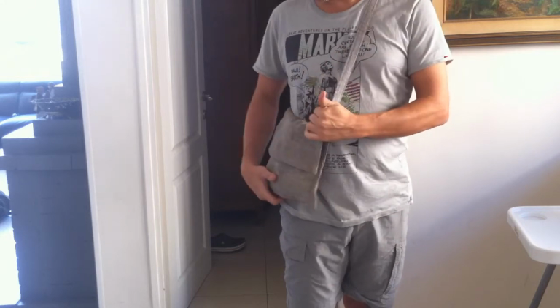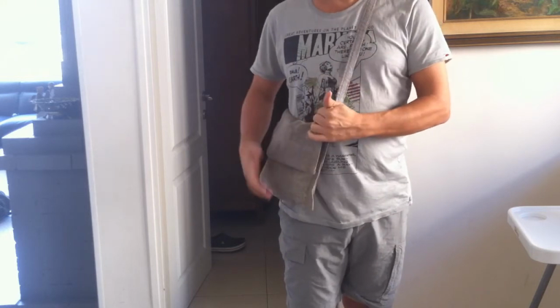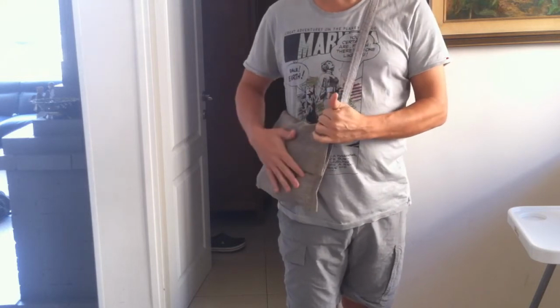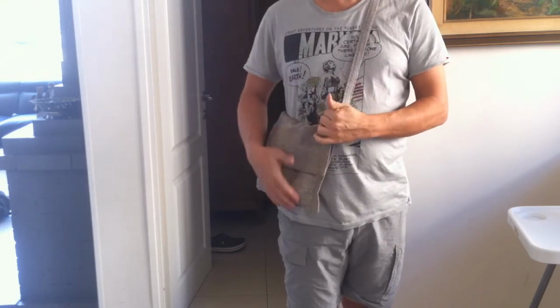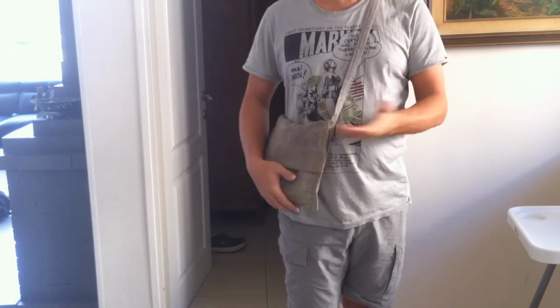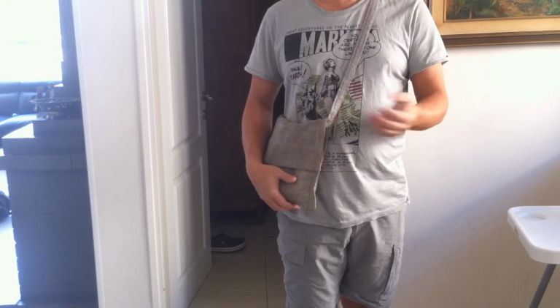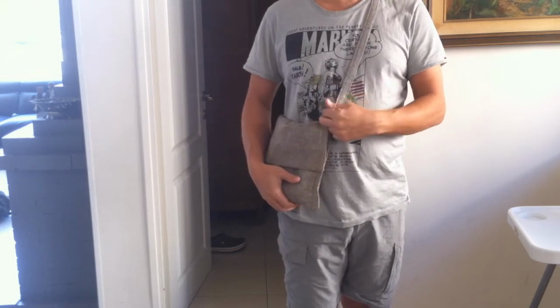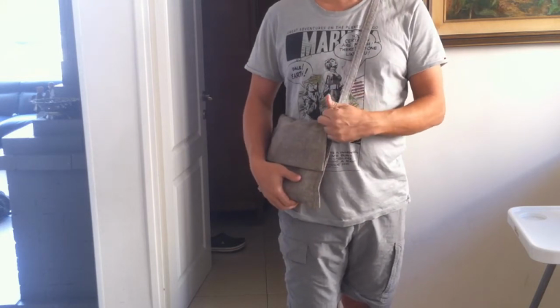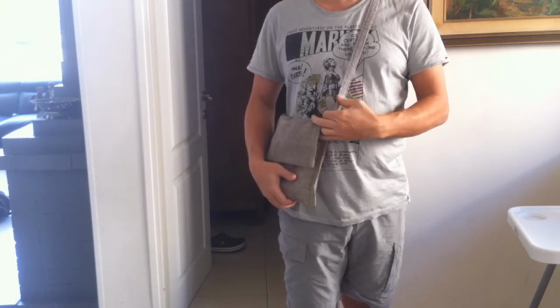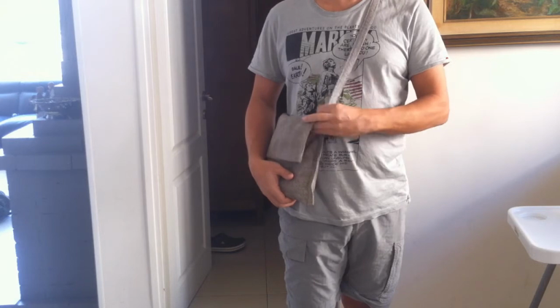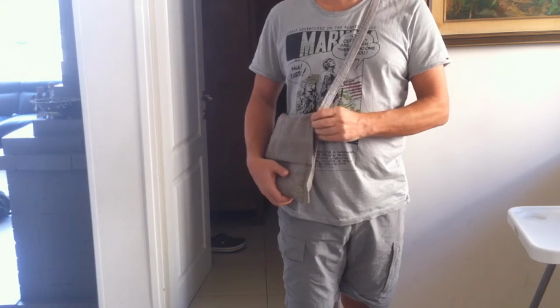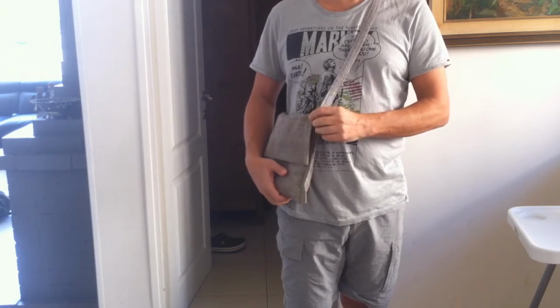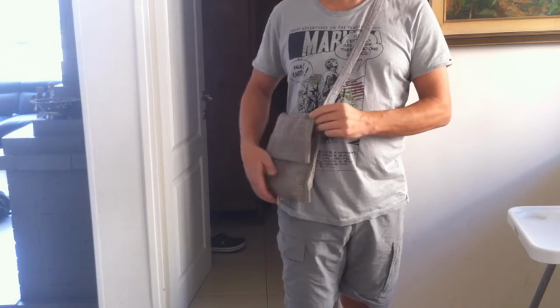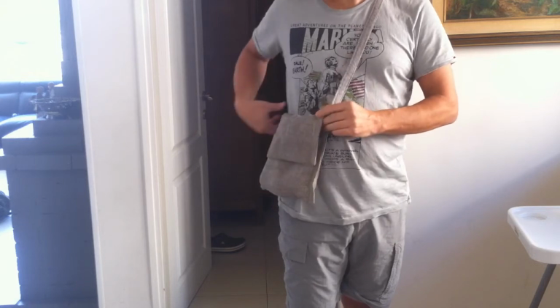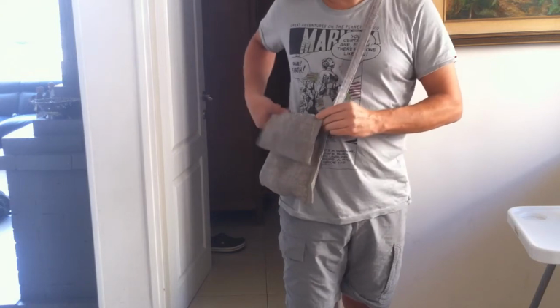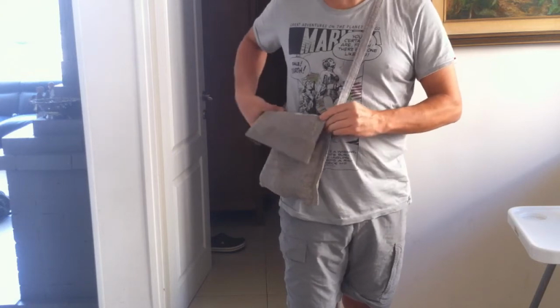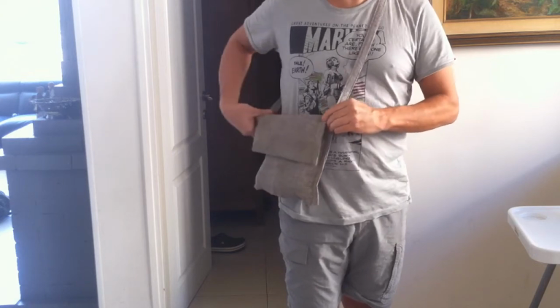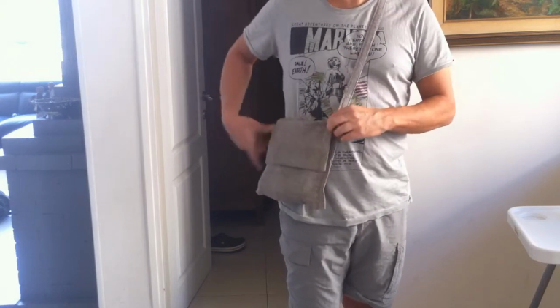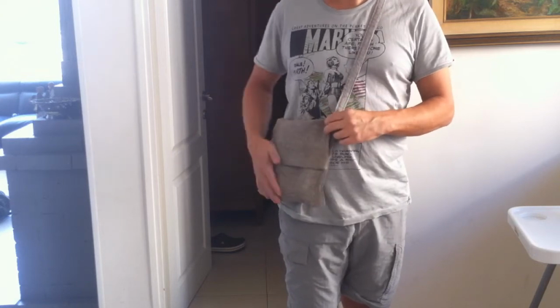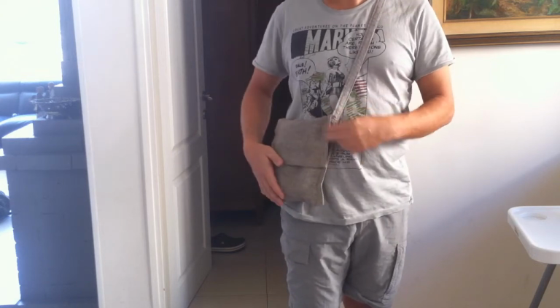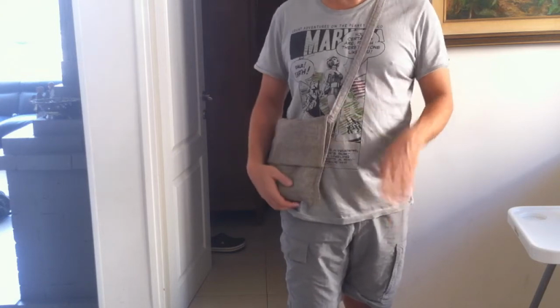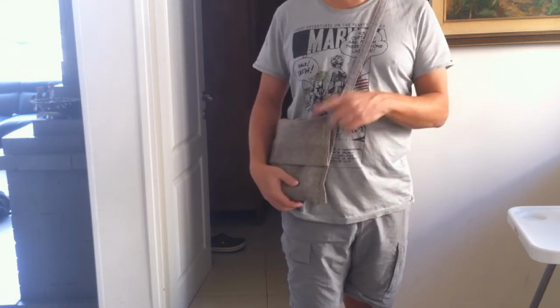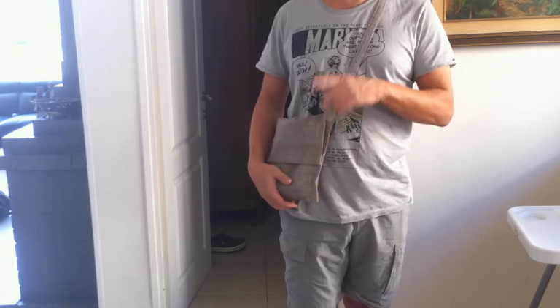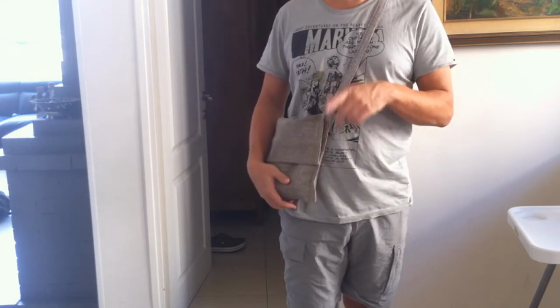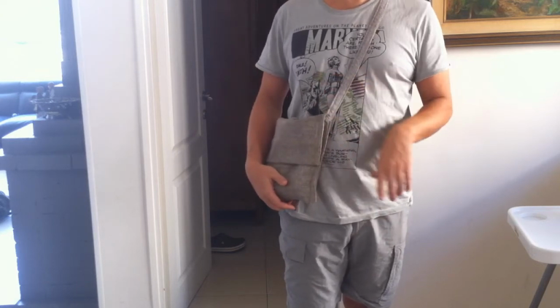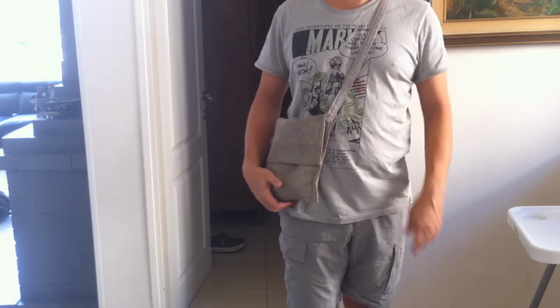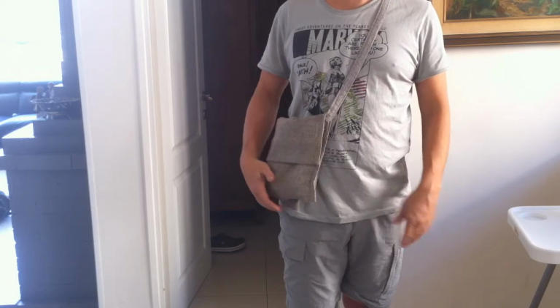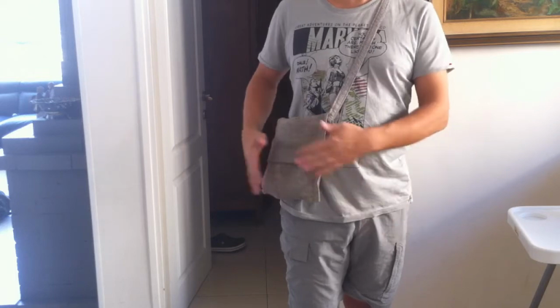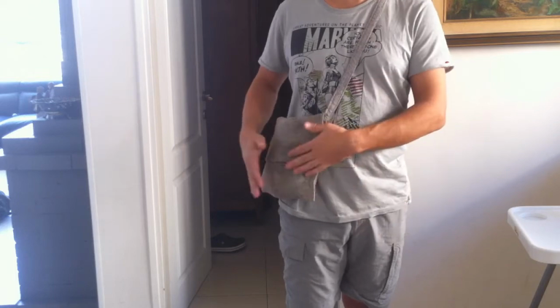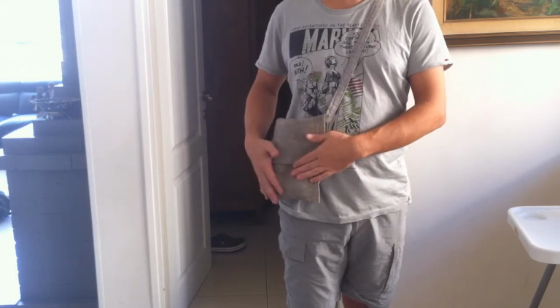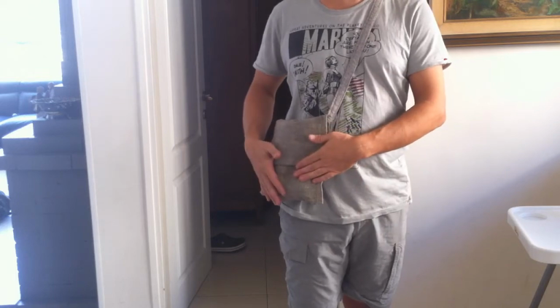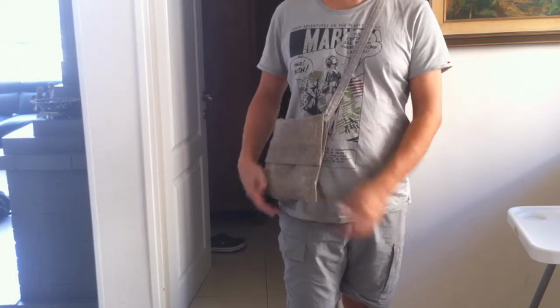It doesn't weigh much — I think it's about 100 grams or something like that. And it folds down into a very small size, which I'm going to show you.